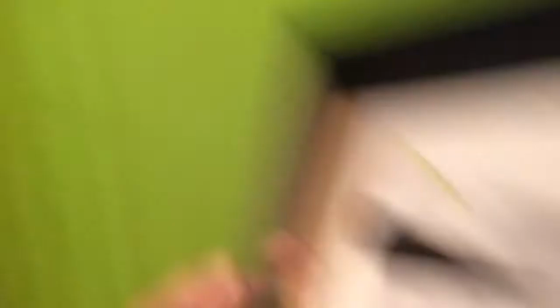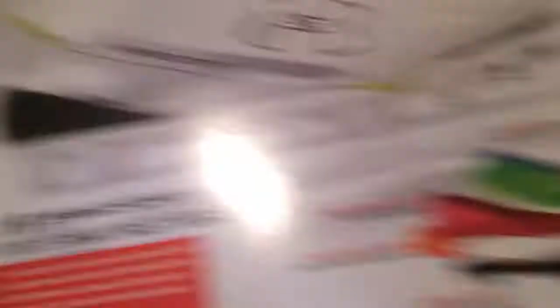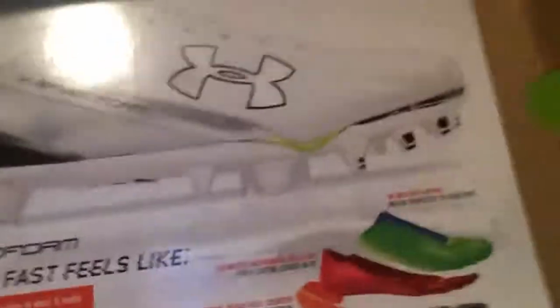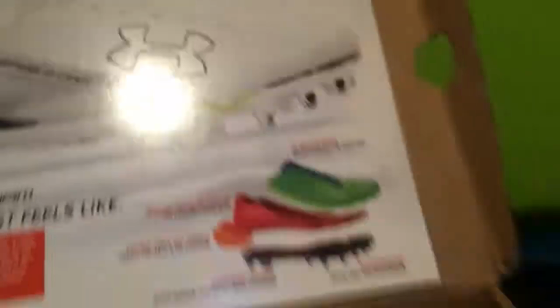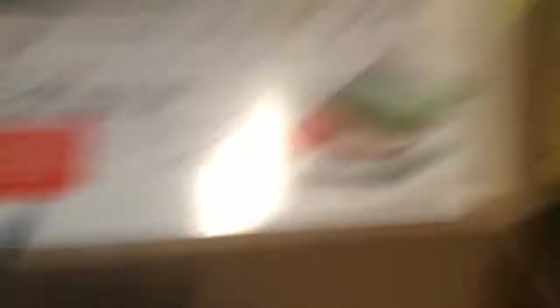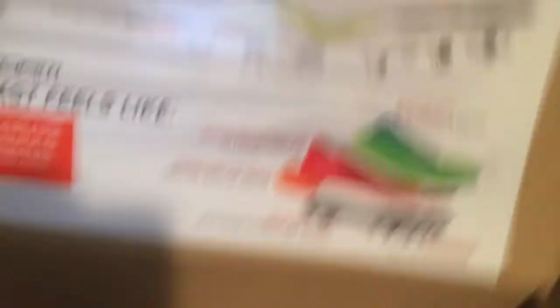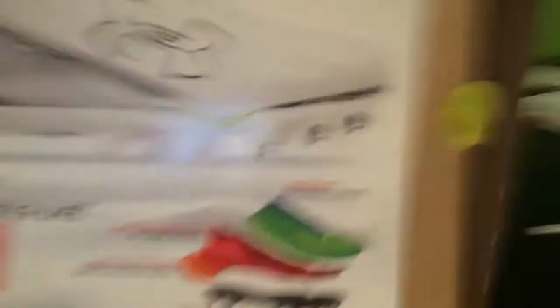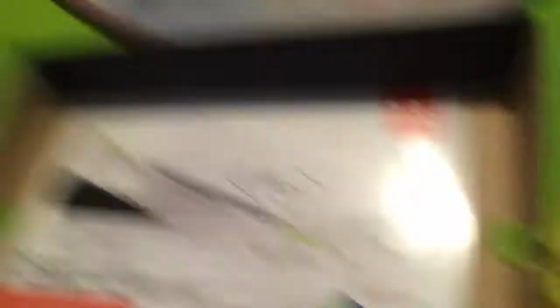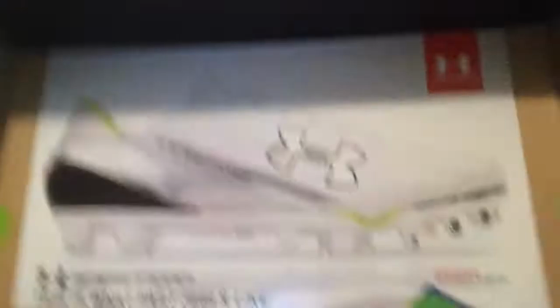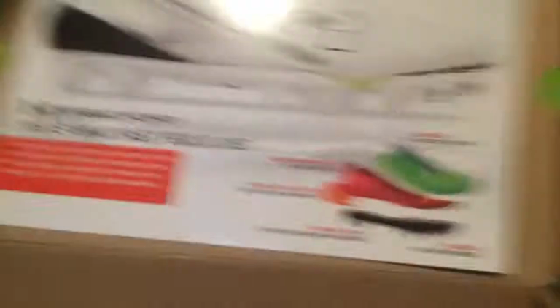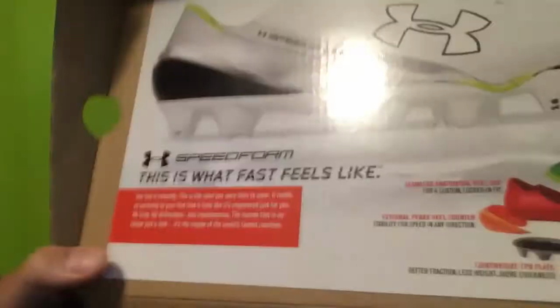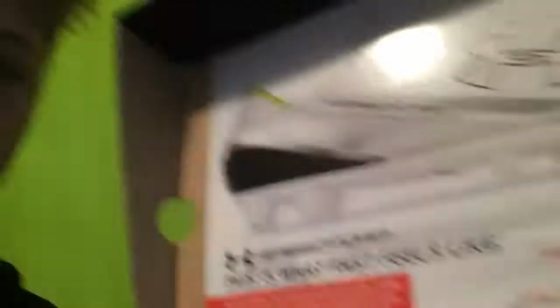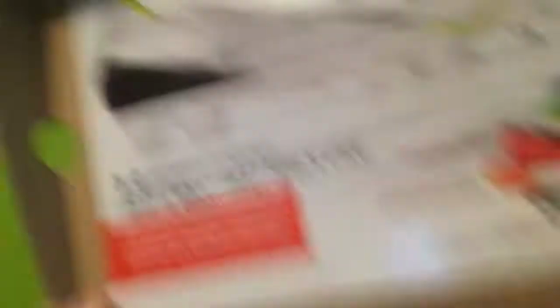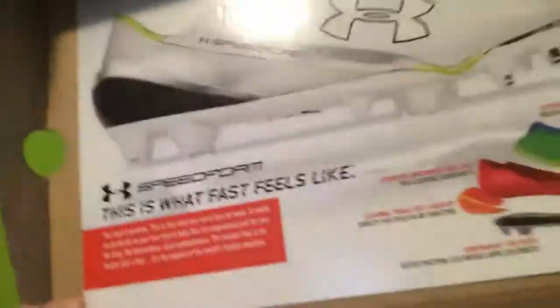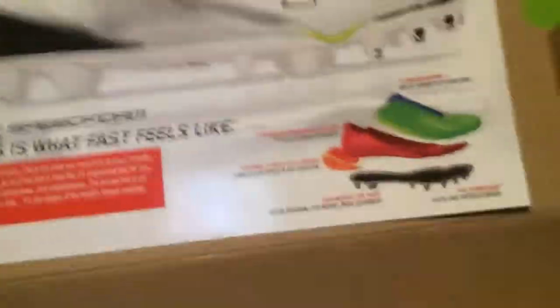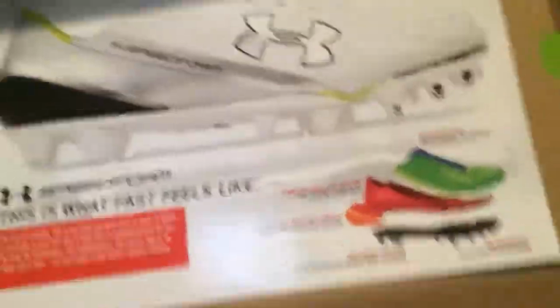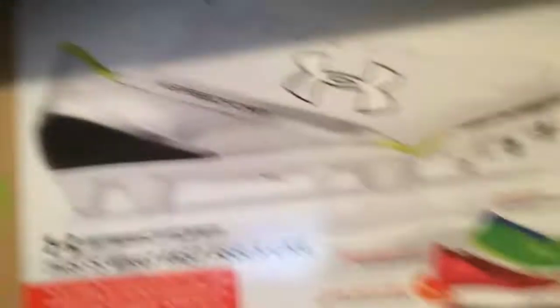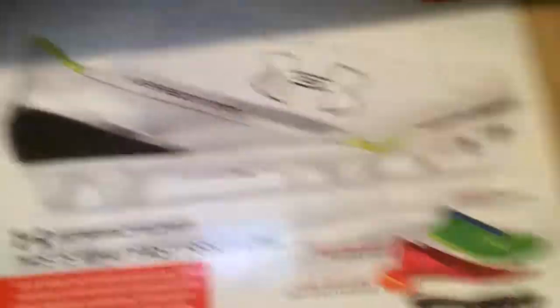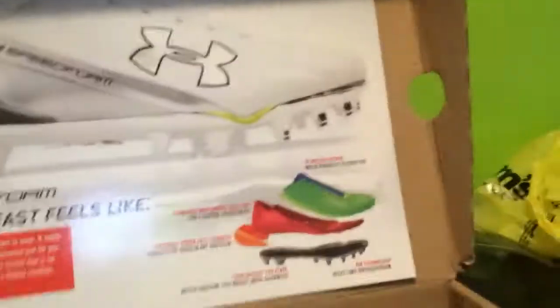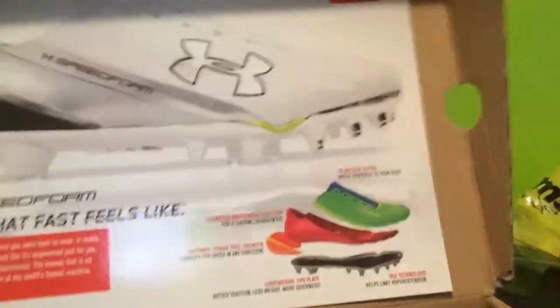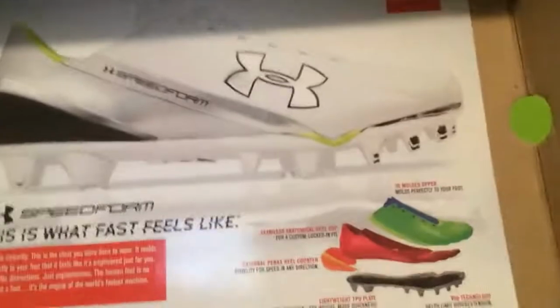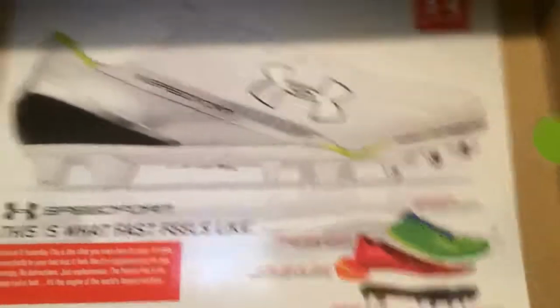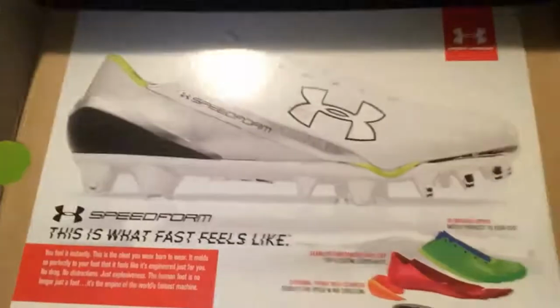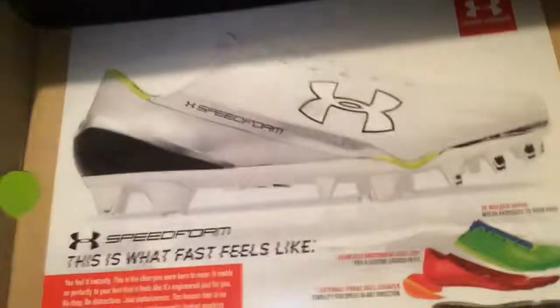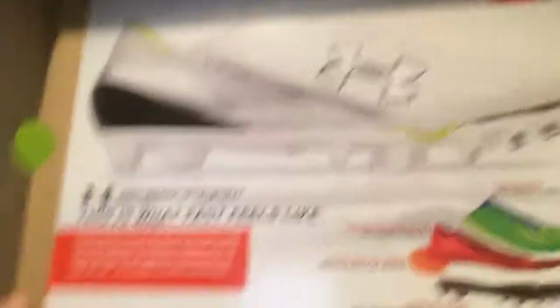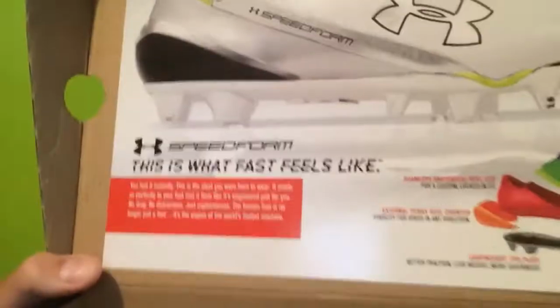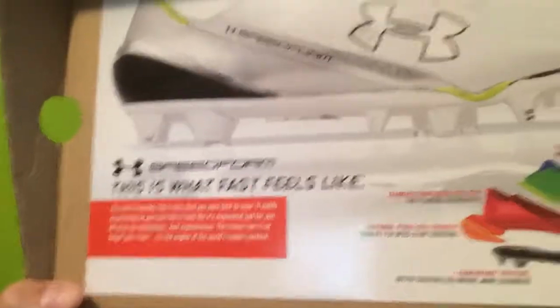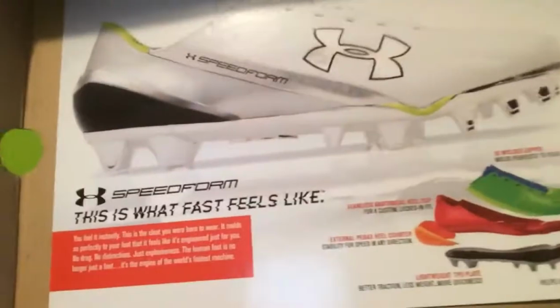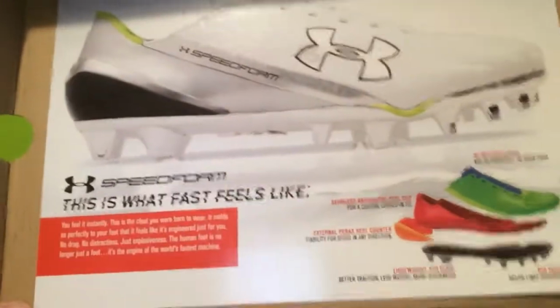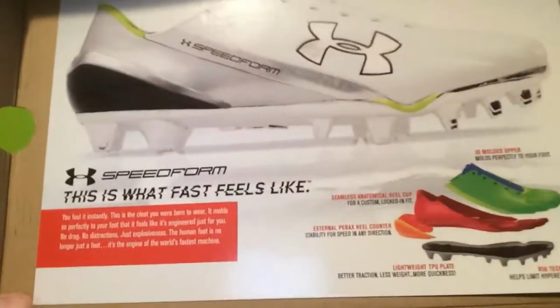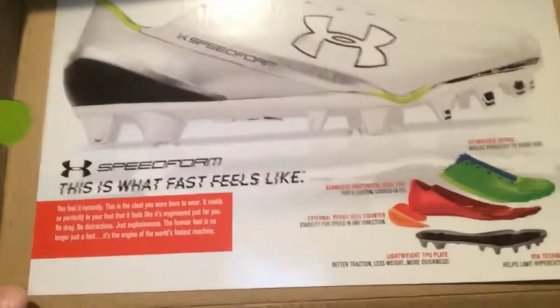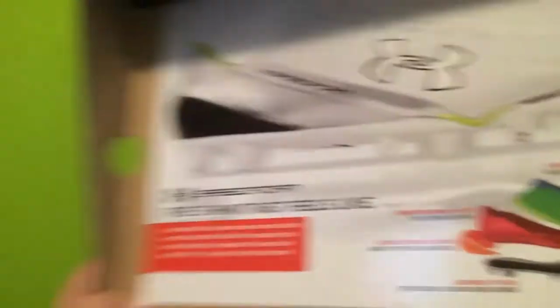Here's this little paper thing right there that describes some stuff about the cleat and how it molds and everything. So if you want, you can read that.